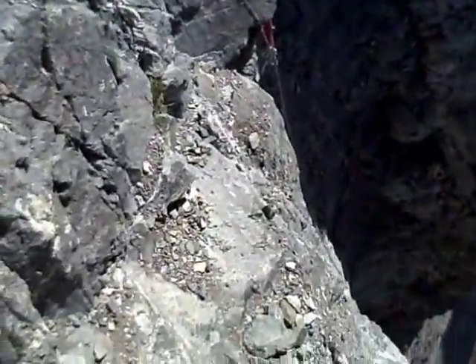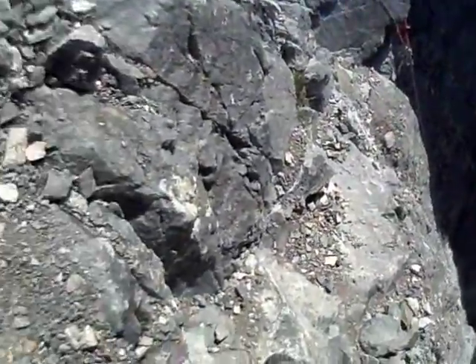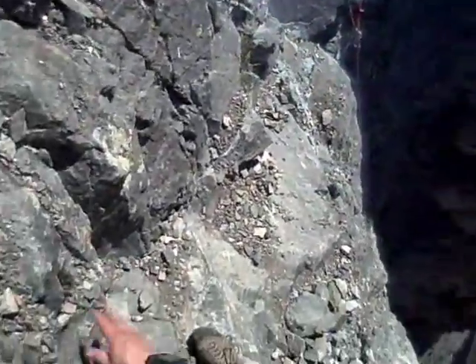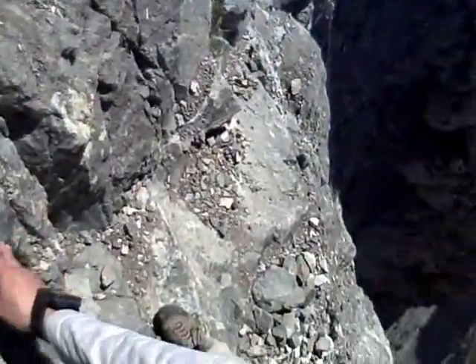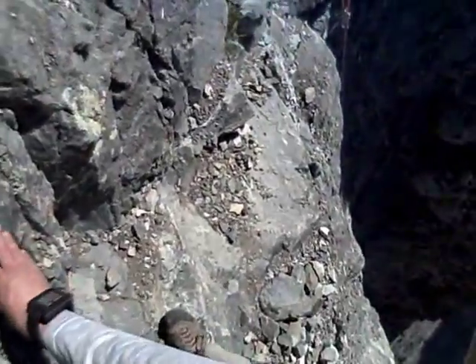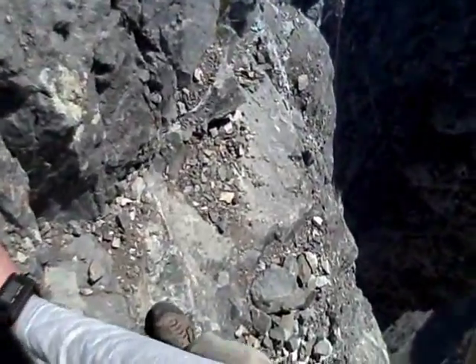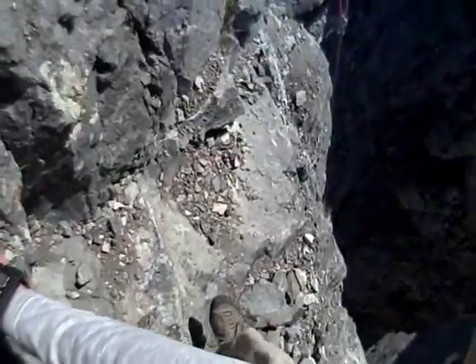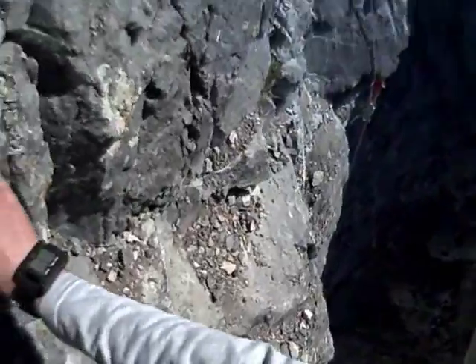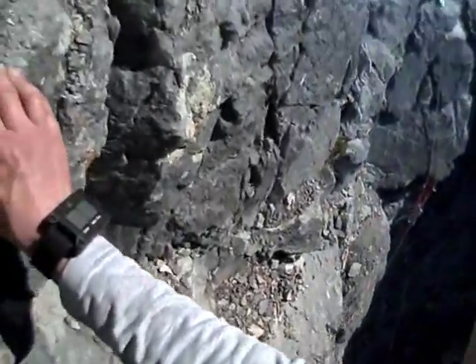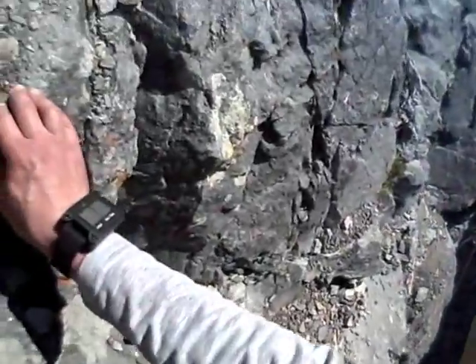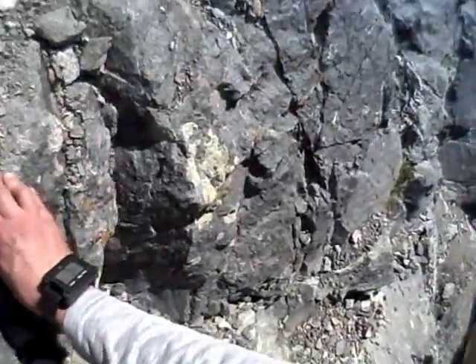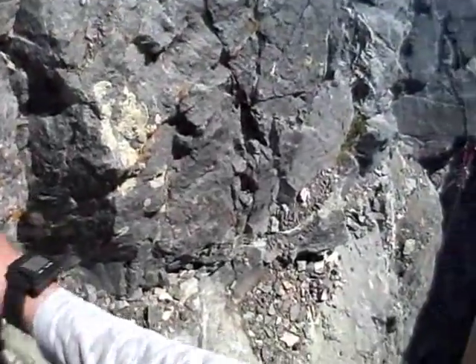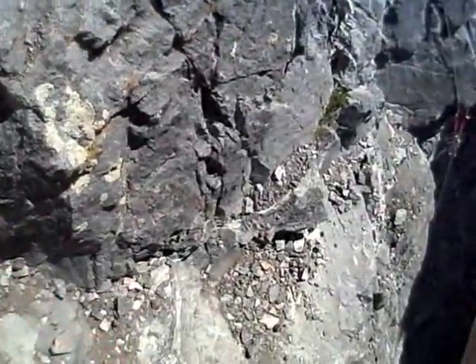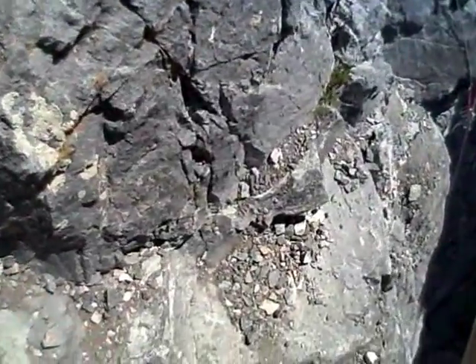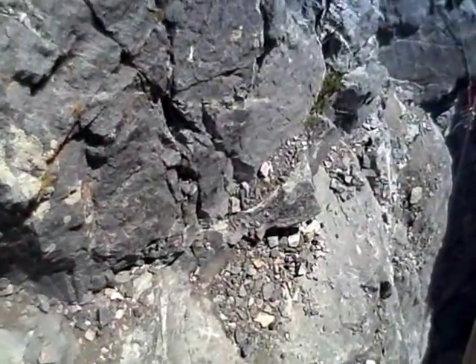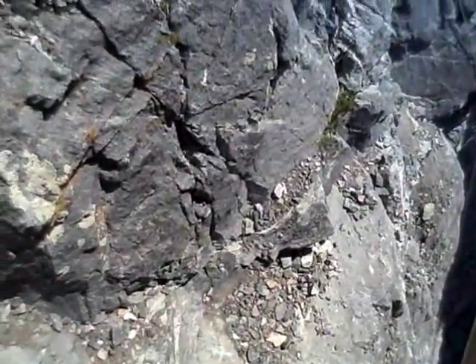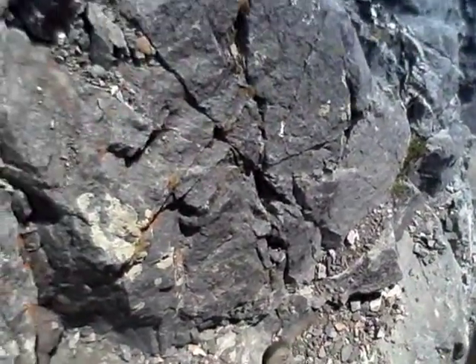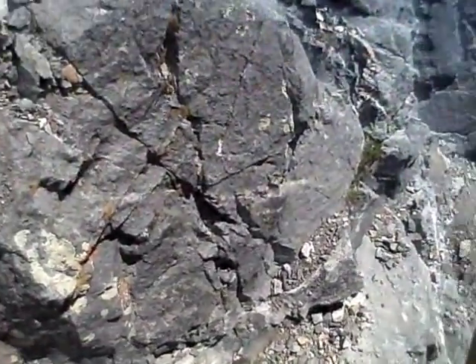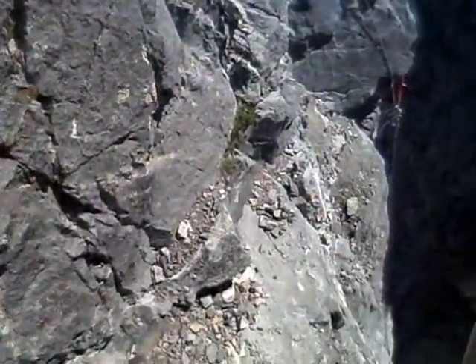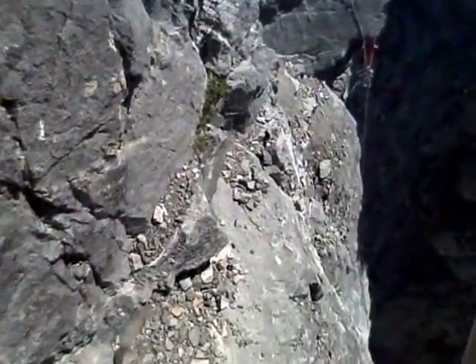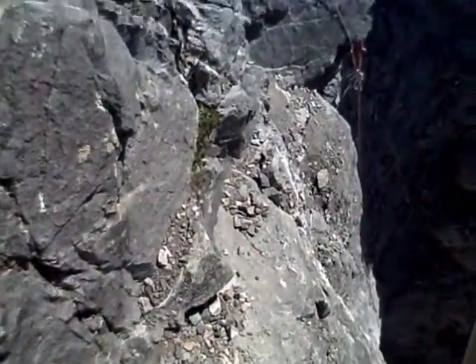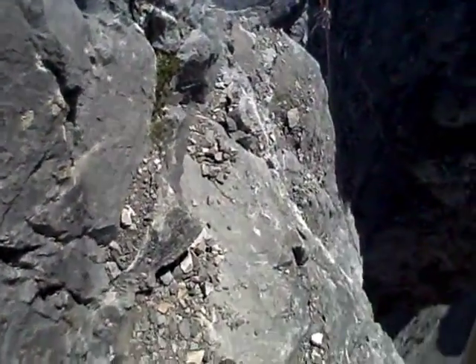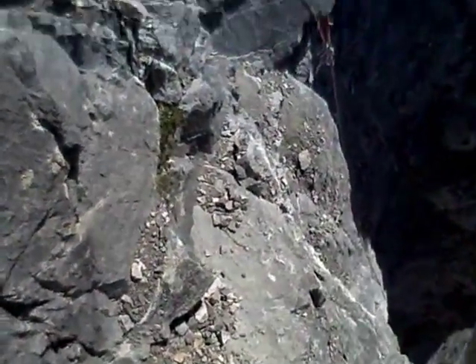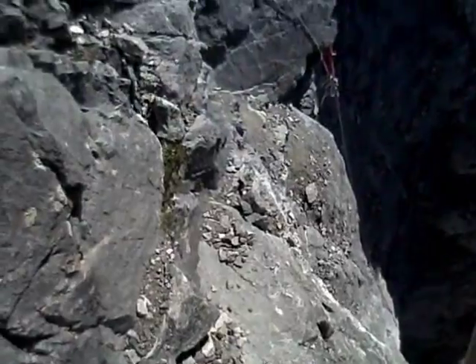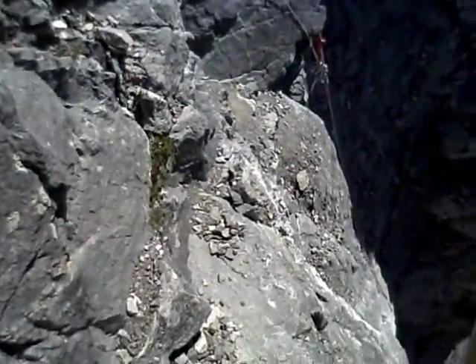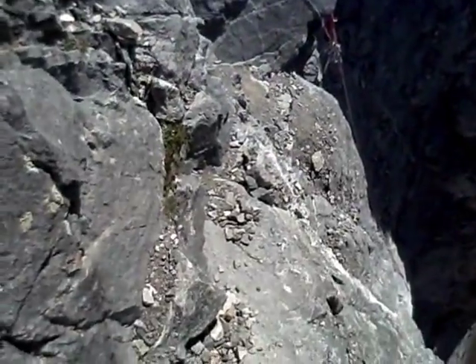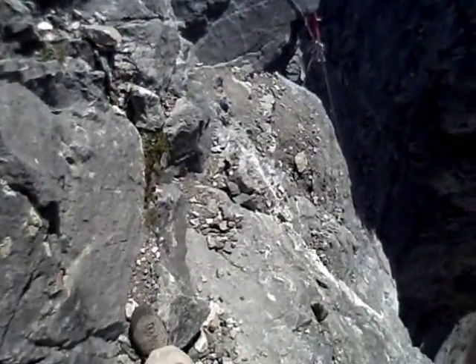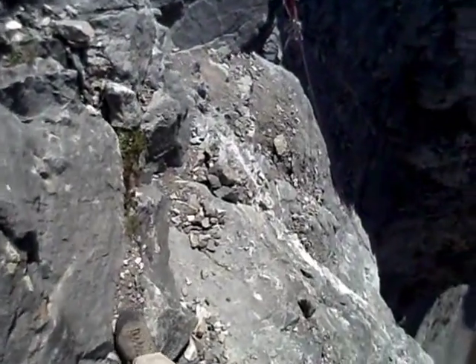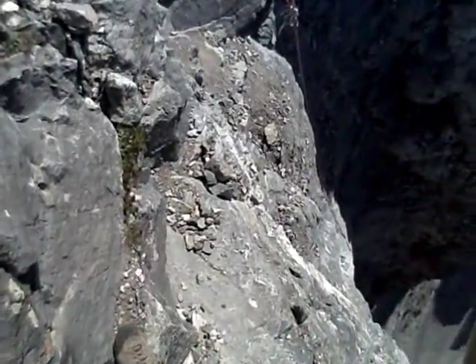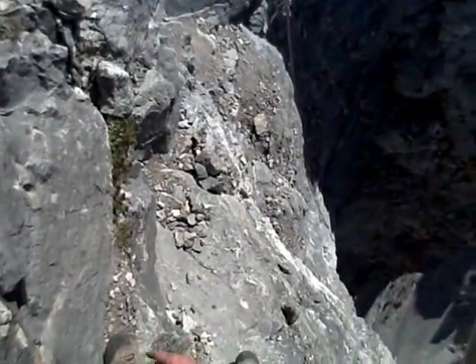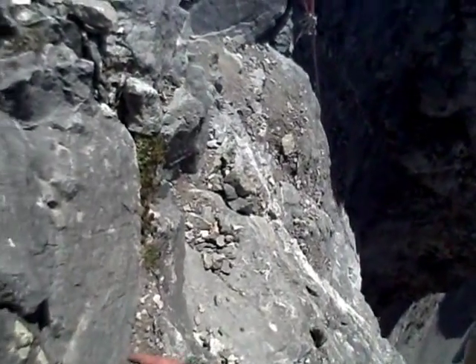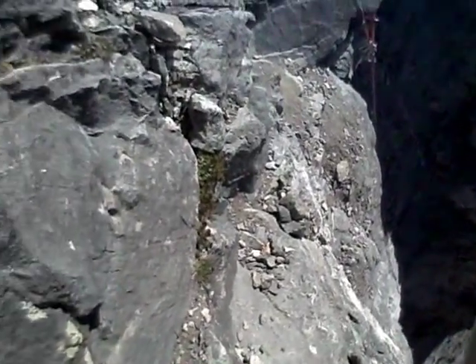A marmot set off a bunch of rocks down here after I was up and cleared the gully. Hopefully the marmots moved on.